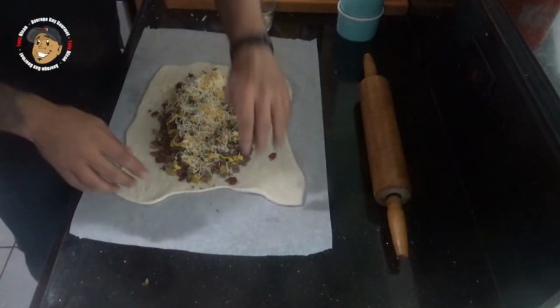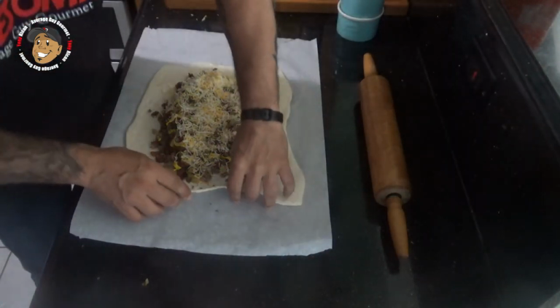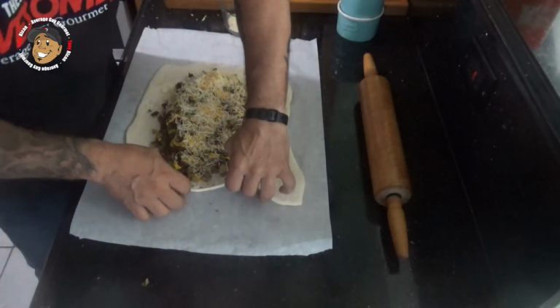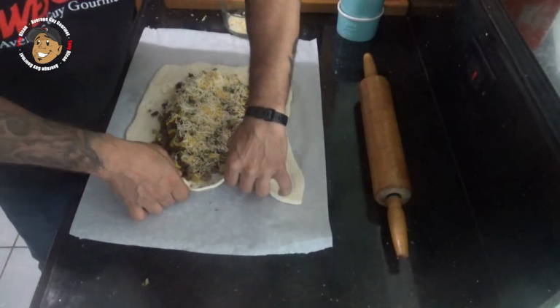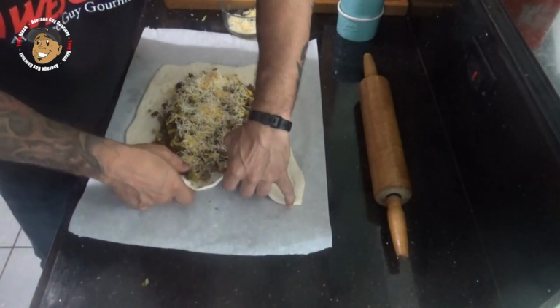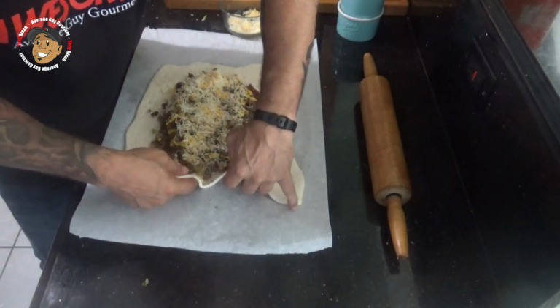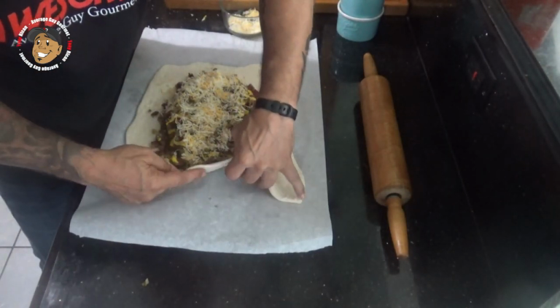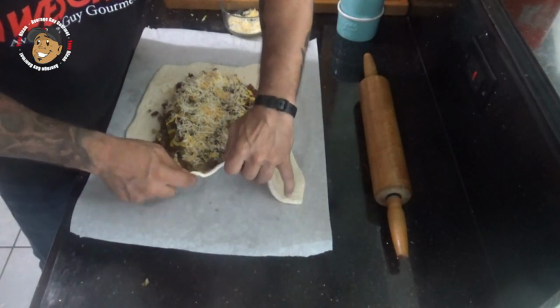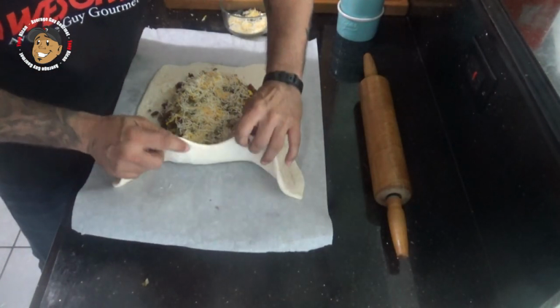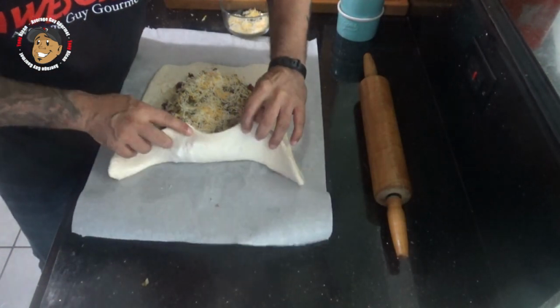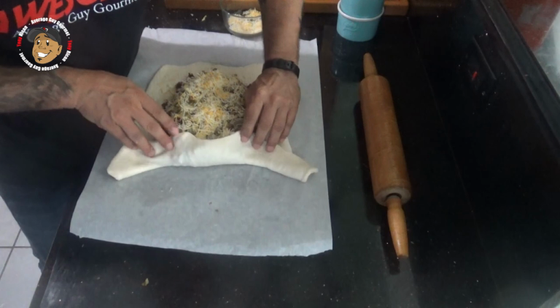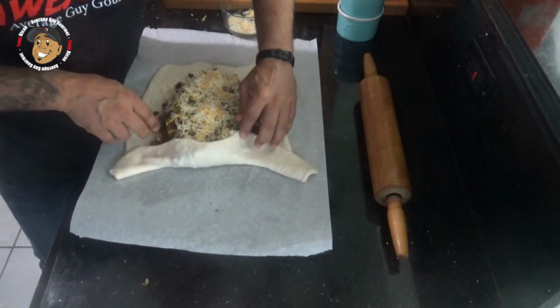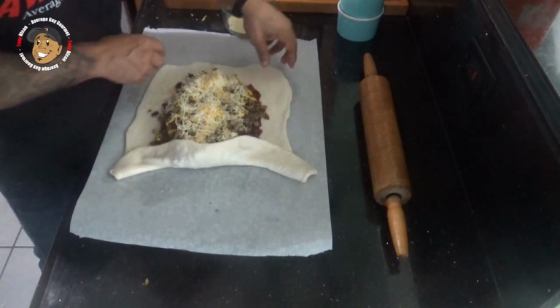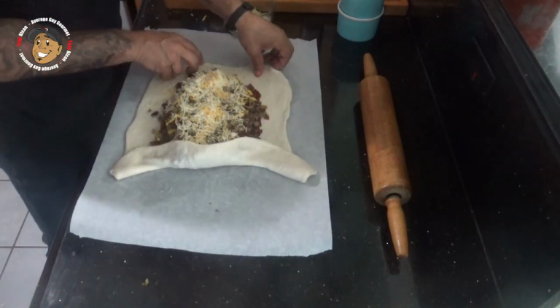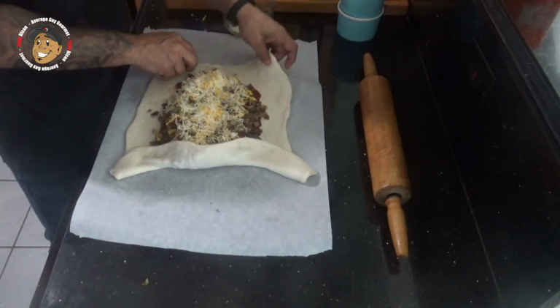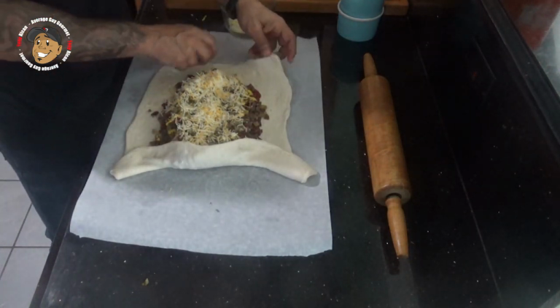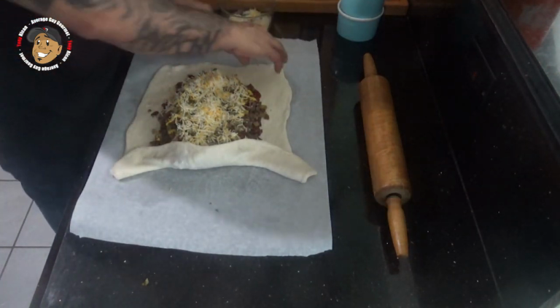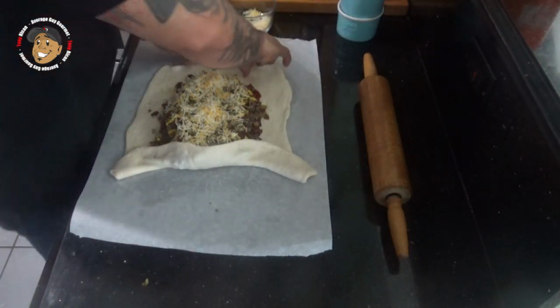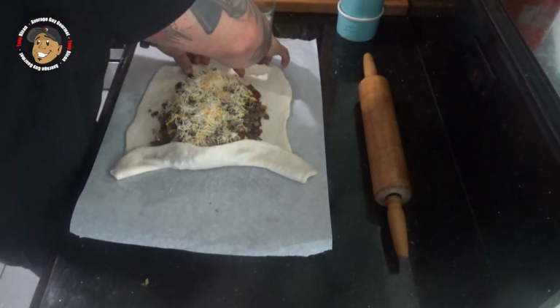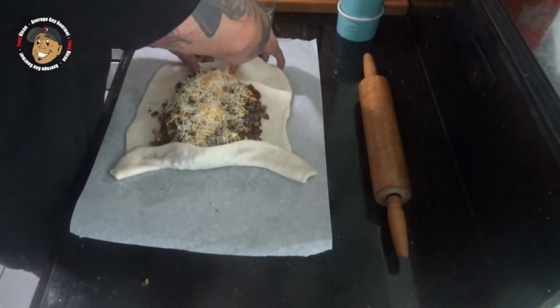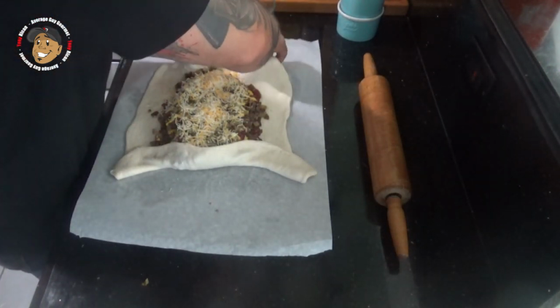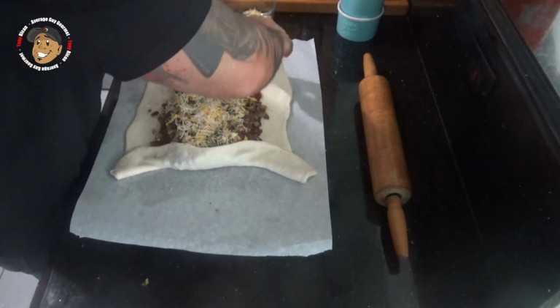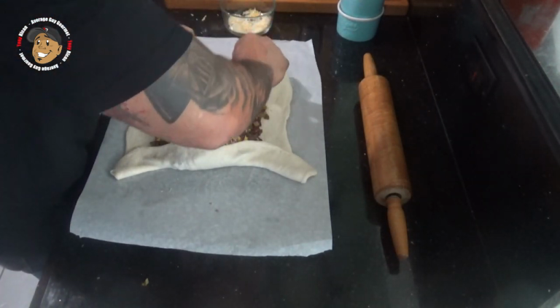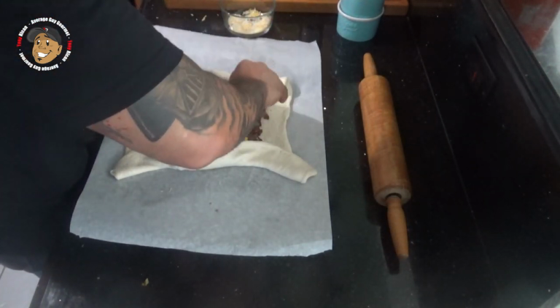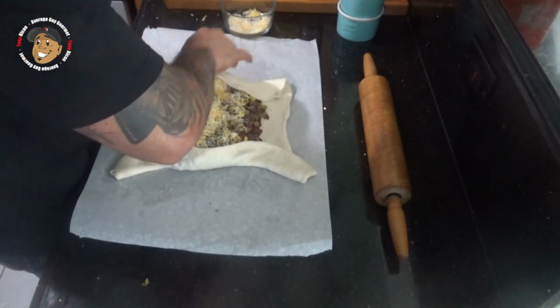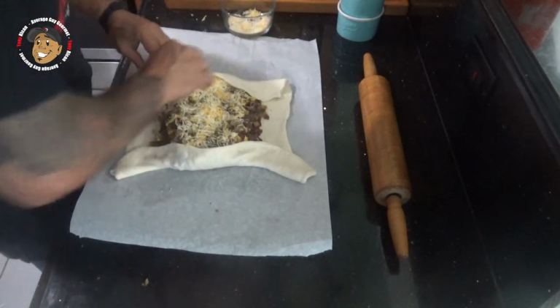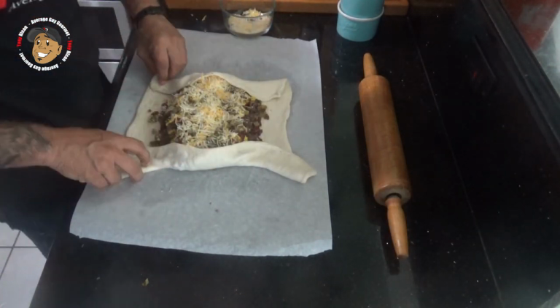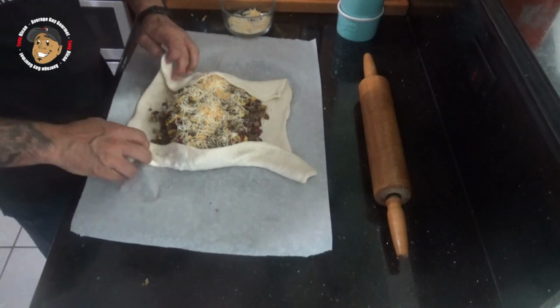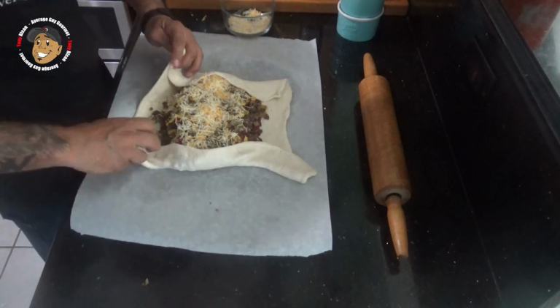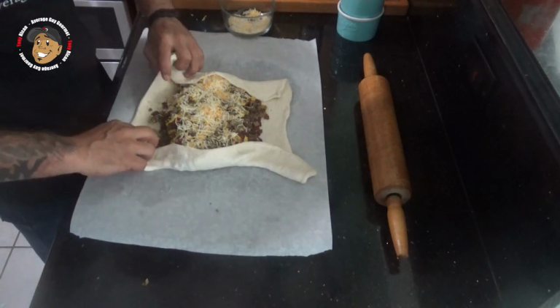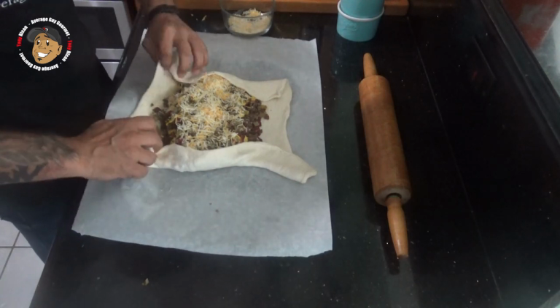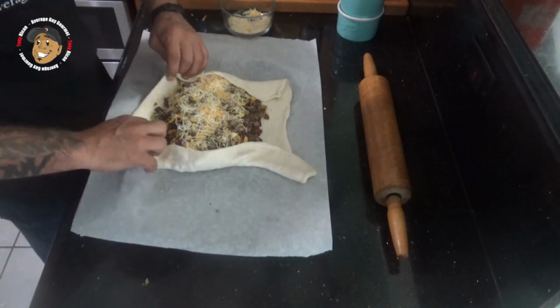Then I'm gonna carefully close this up. I'm gonna take the ends and fold them in, then fold the sides over to the middle.